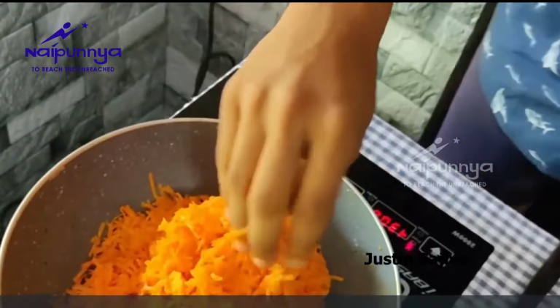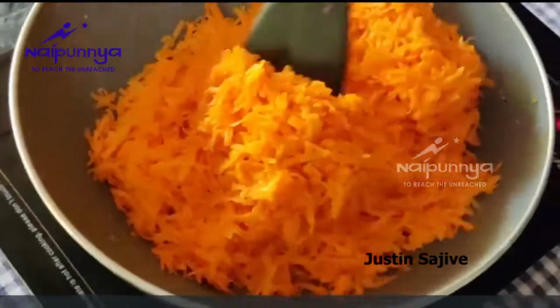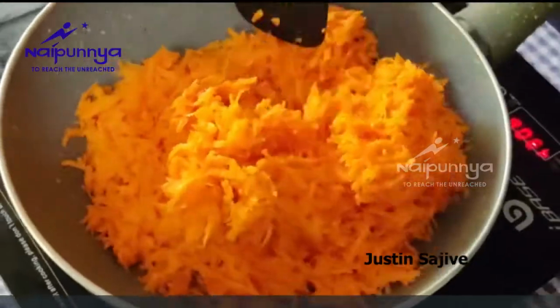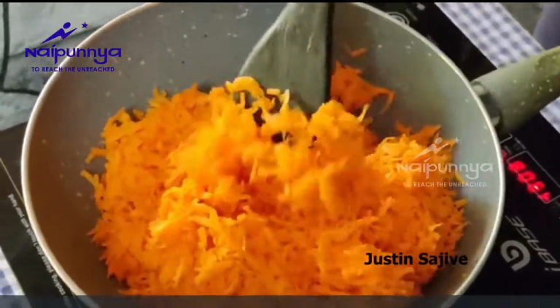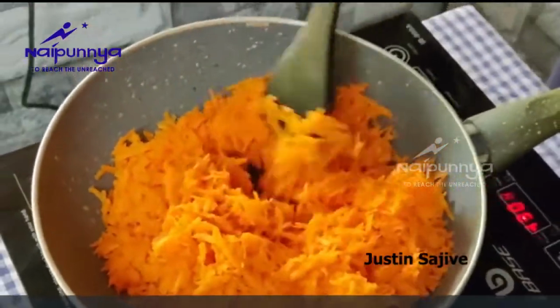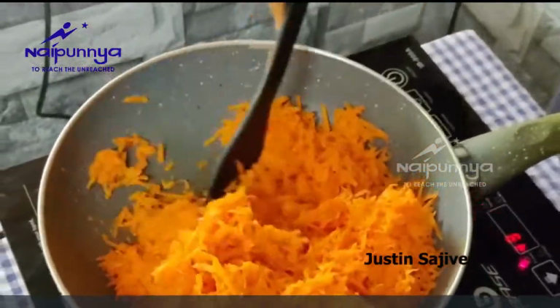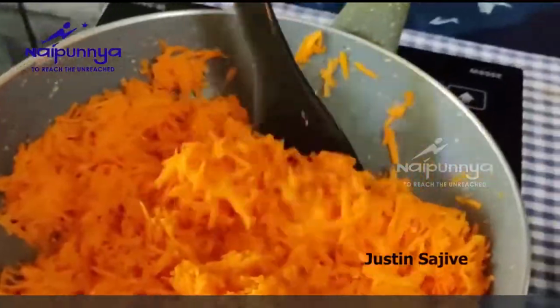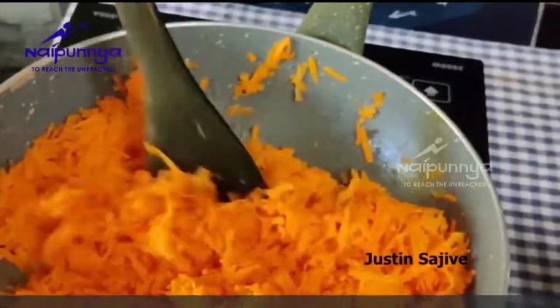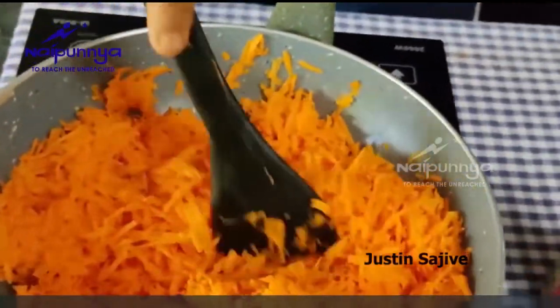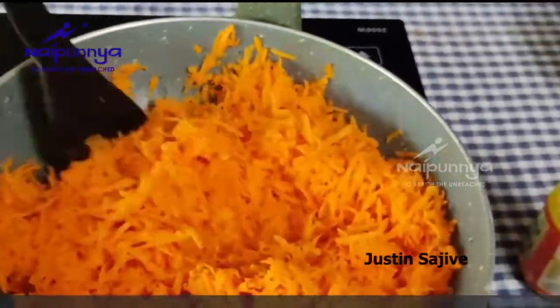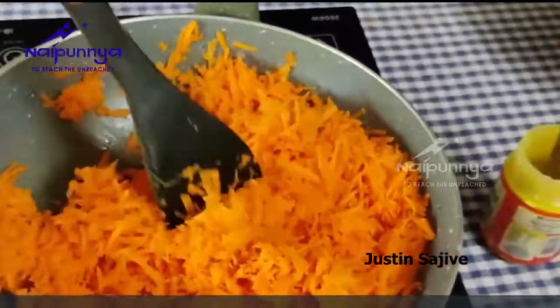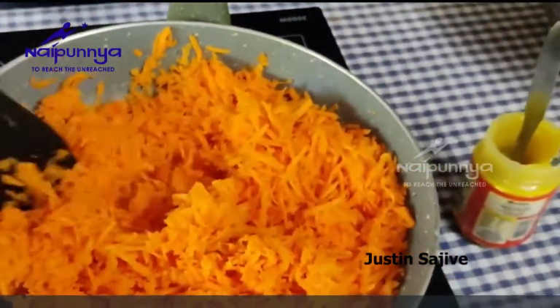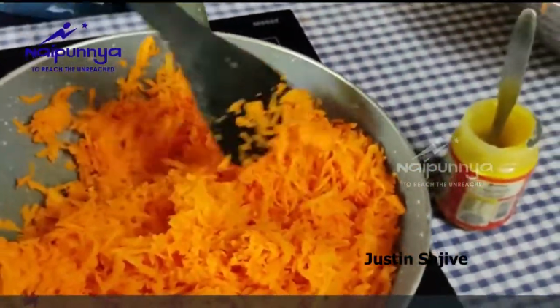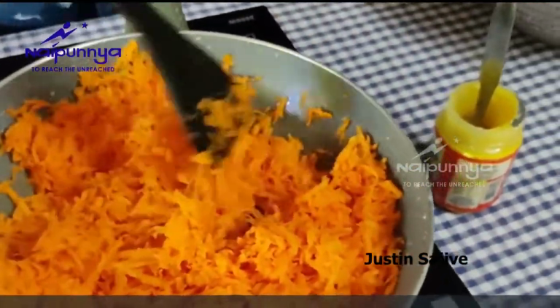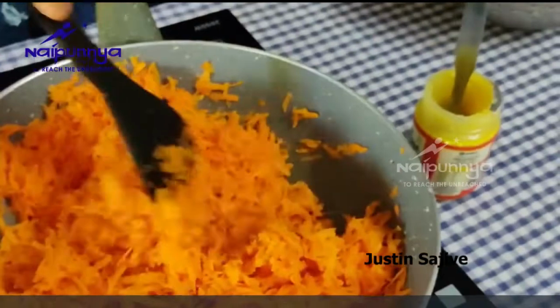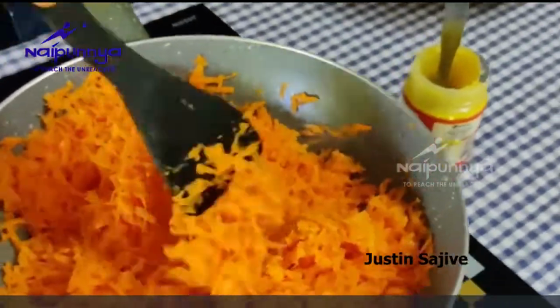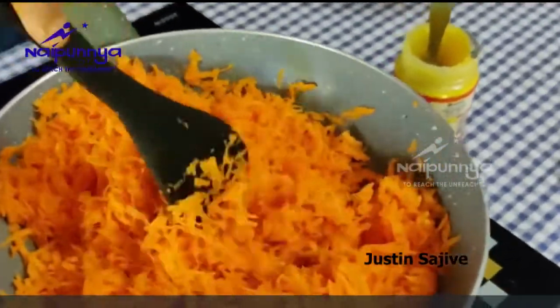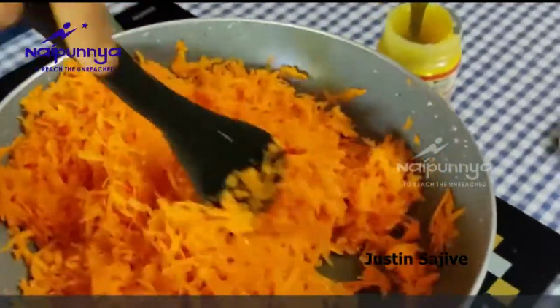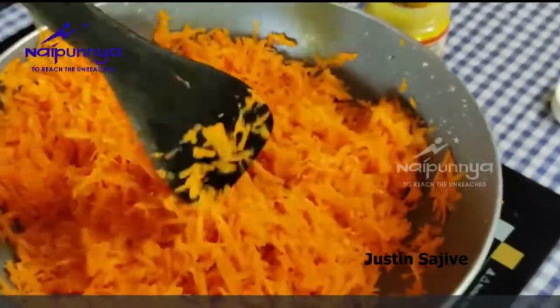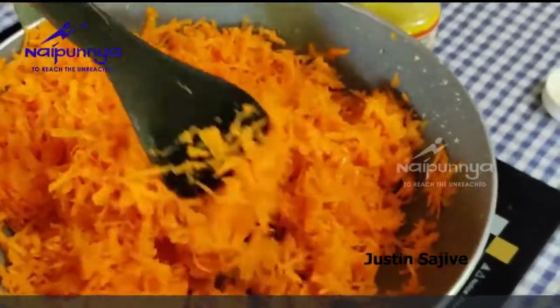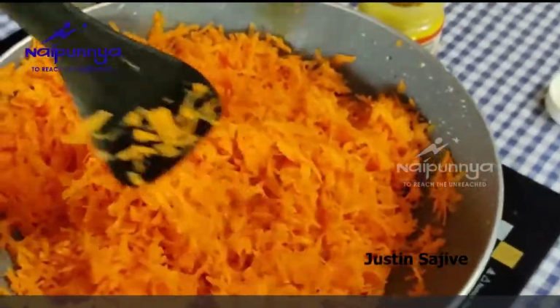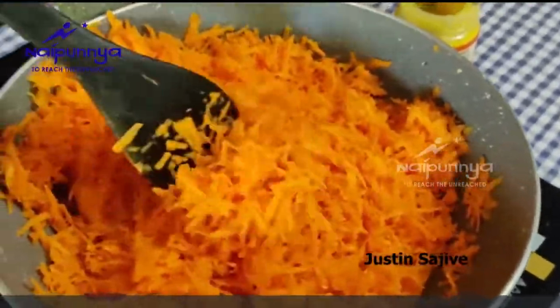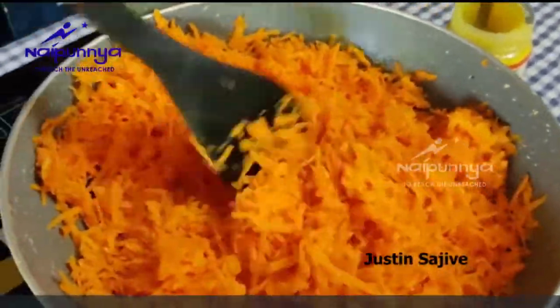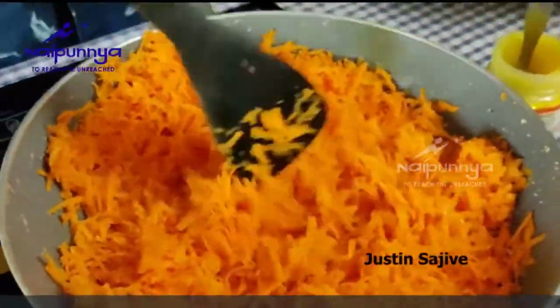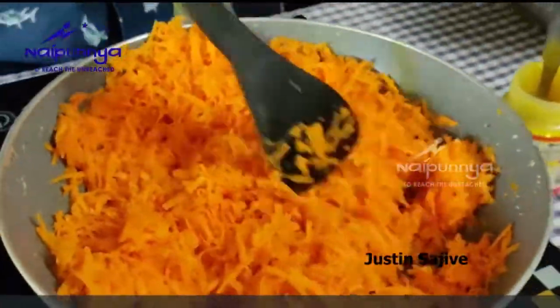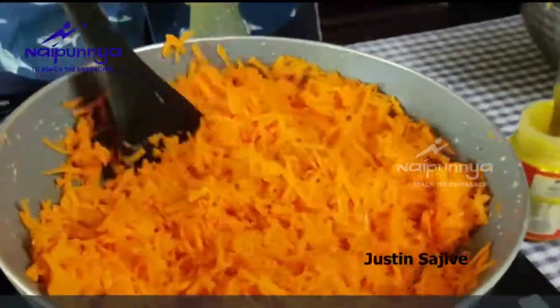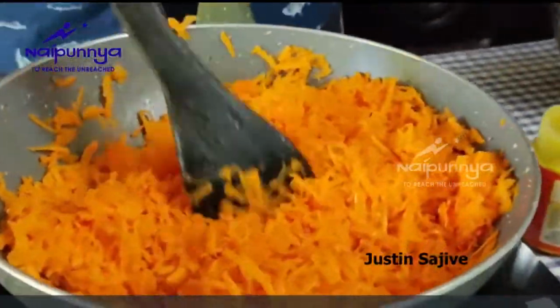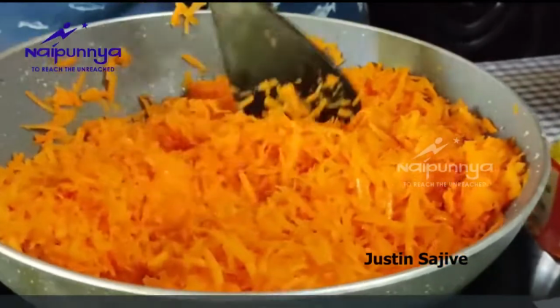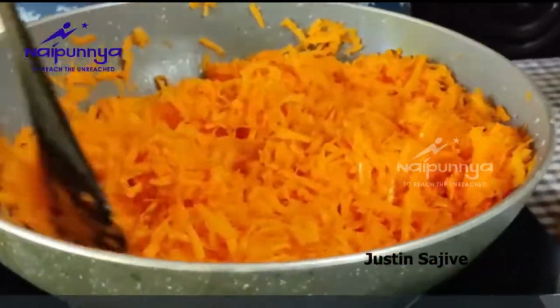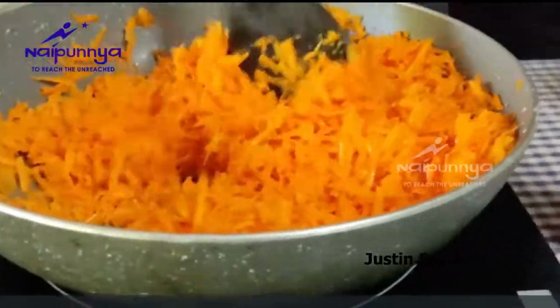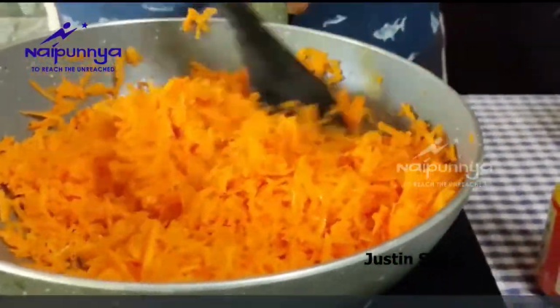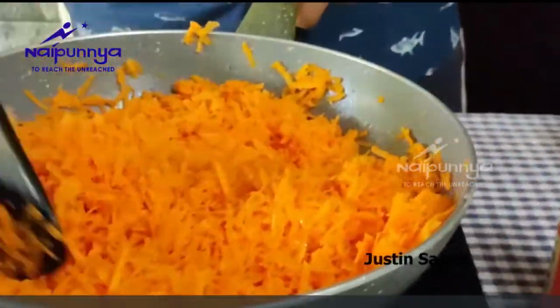We are going to mix it up. We are going to heat the medium. I am going to get a bit of it. We have to make it a little bit more.